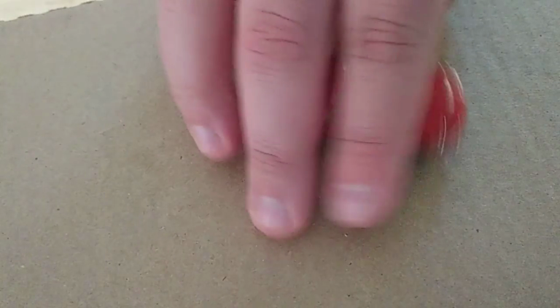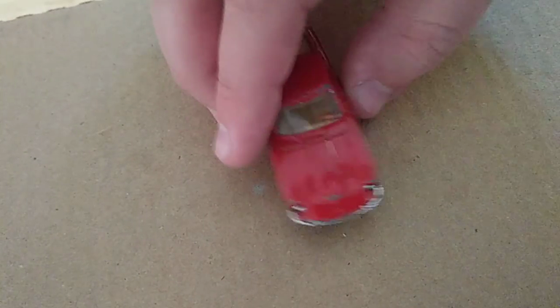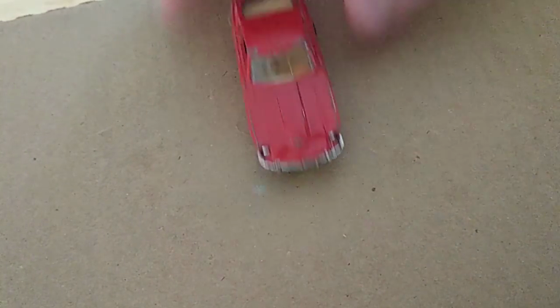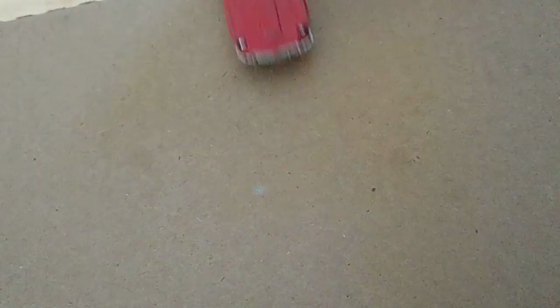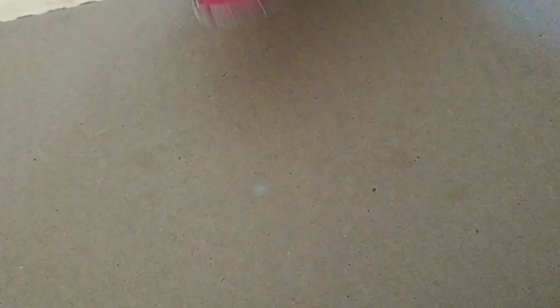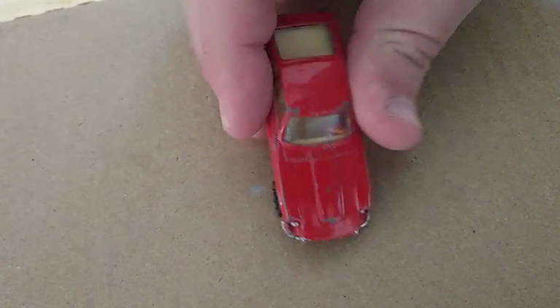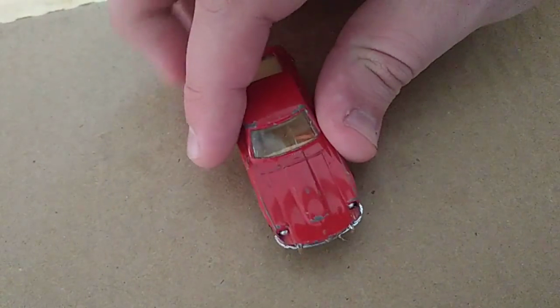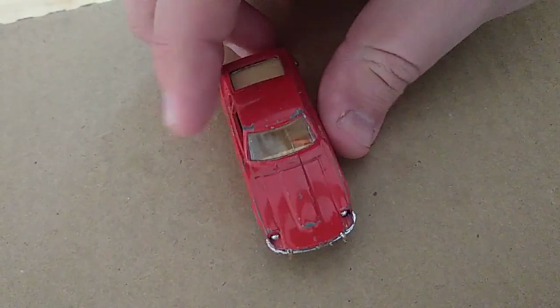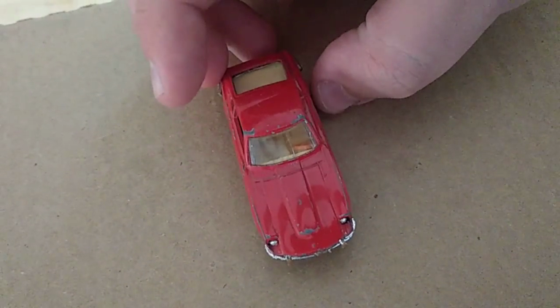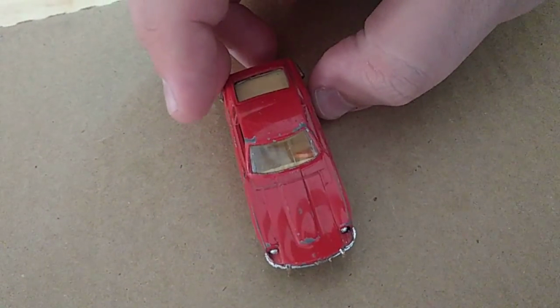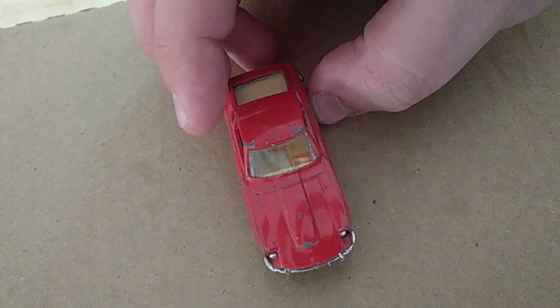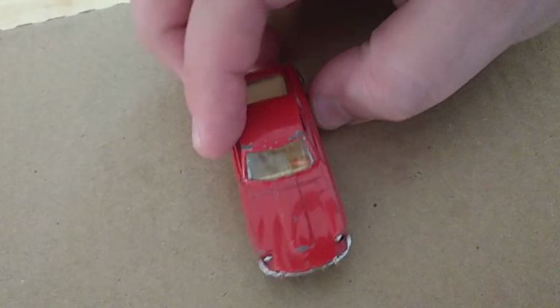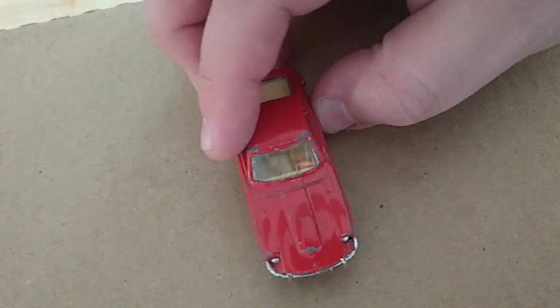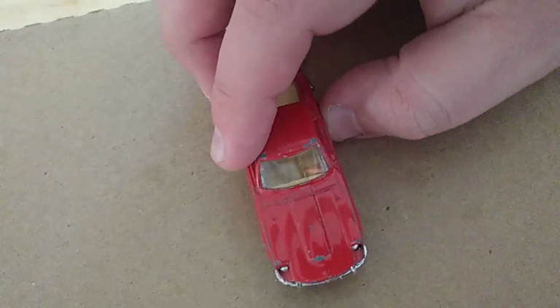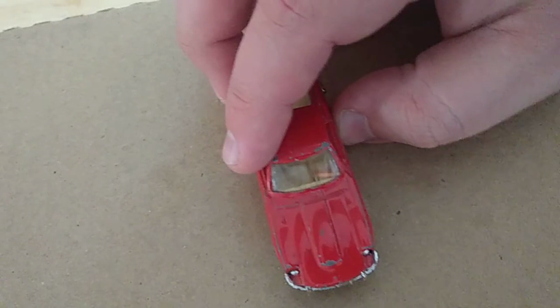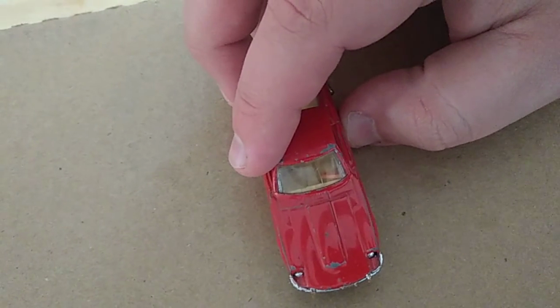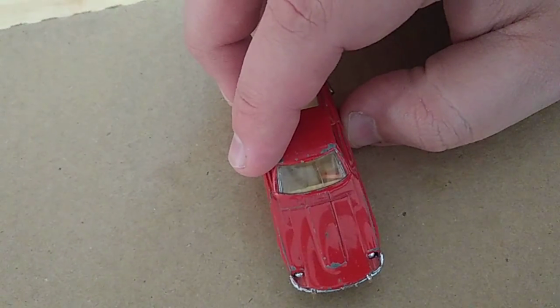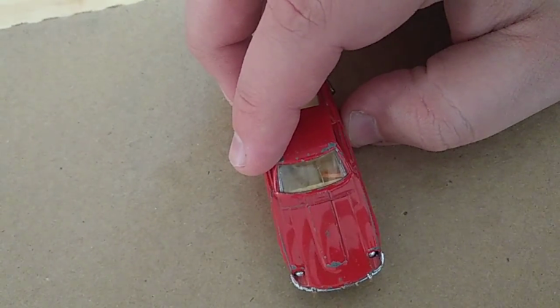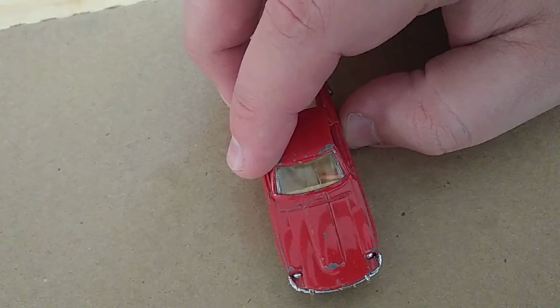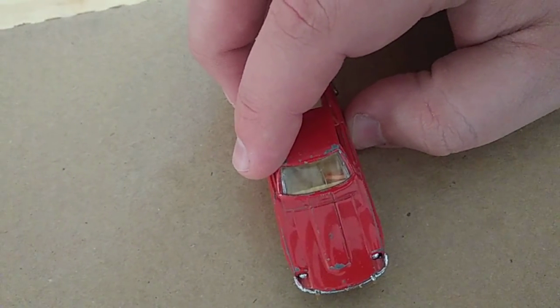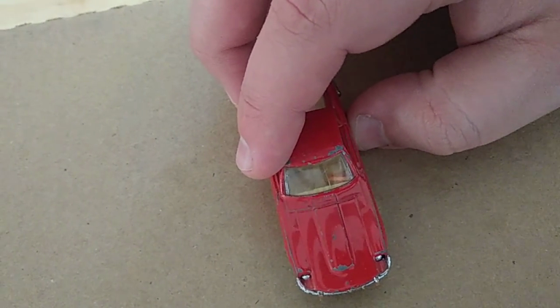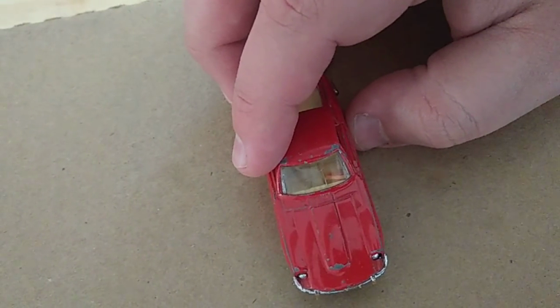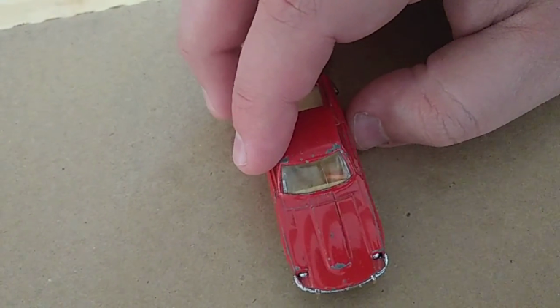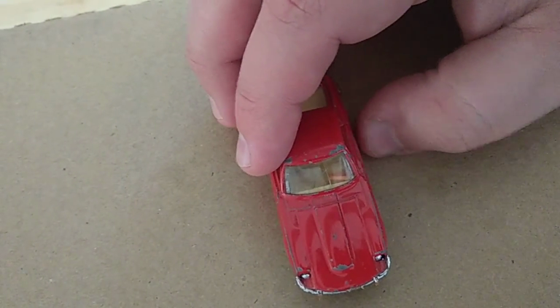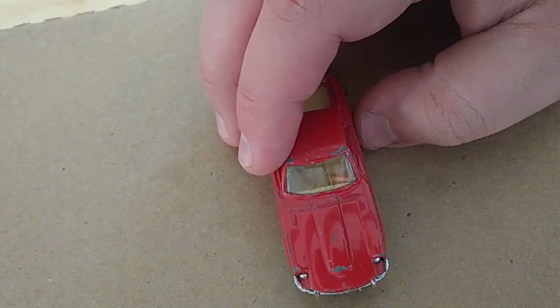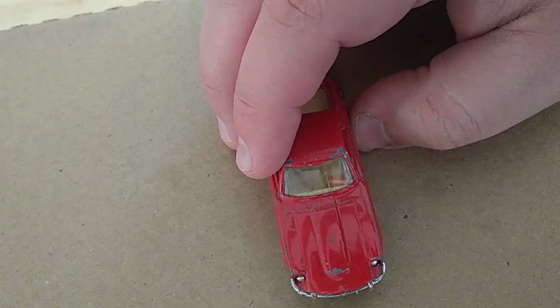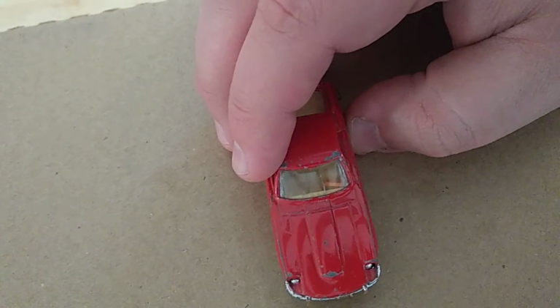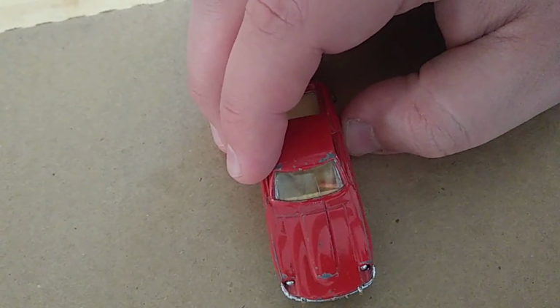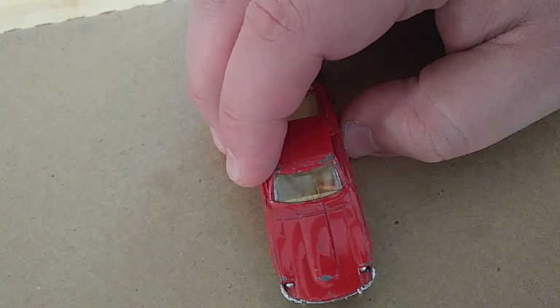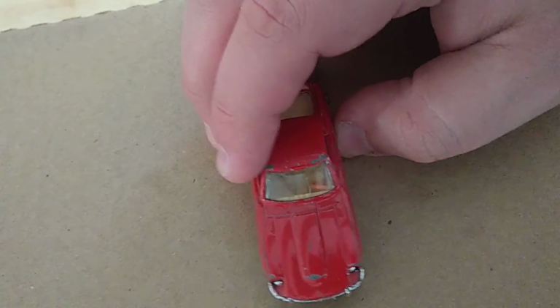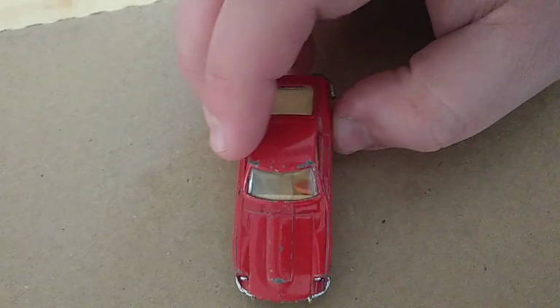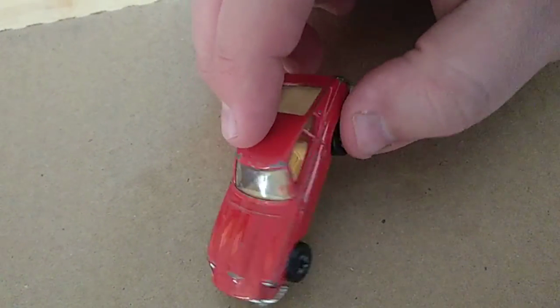This is a Datsun 240Z, and the official name is a Playart Fast Wheels Wheelers Peelers model.